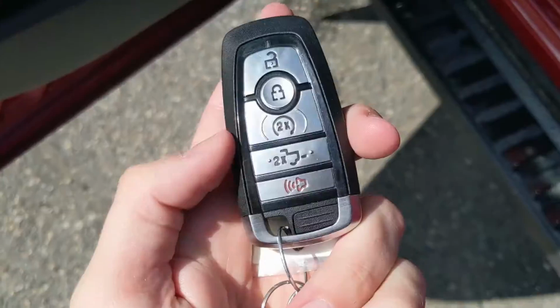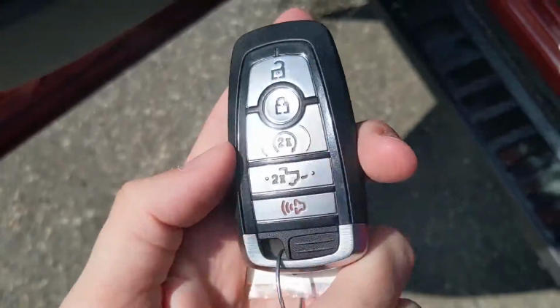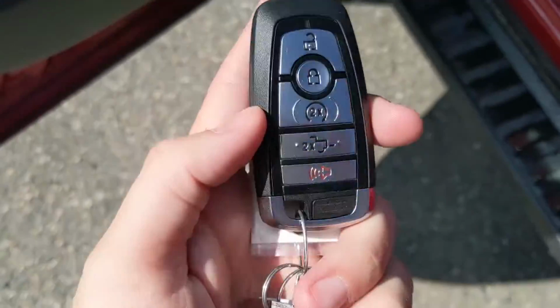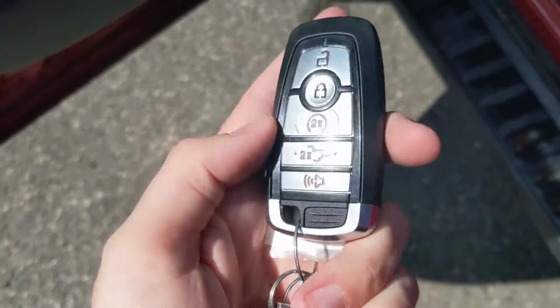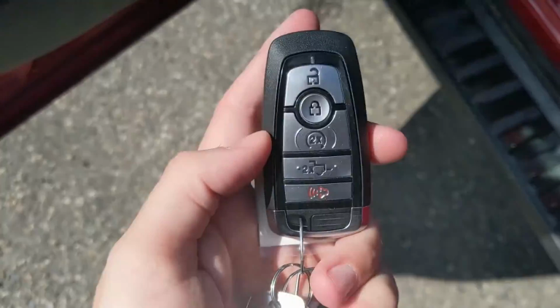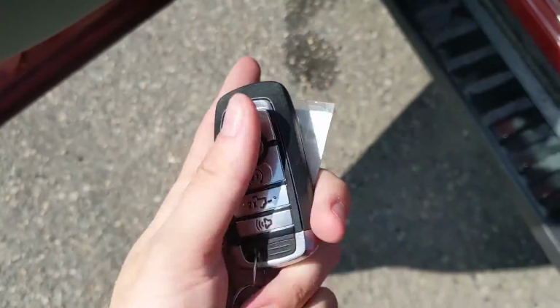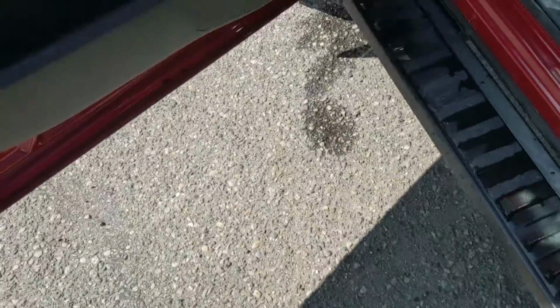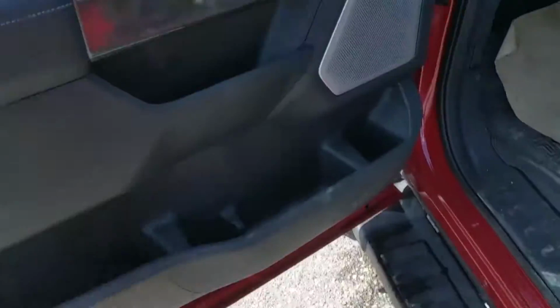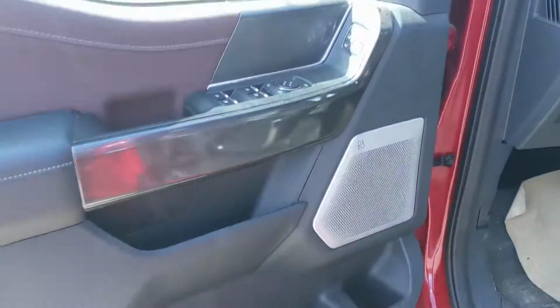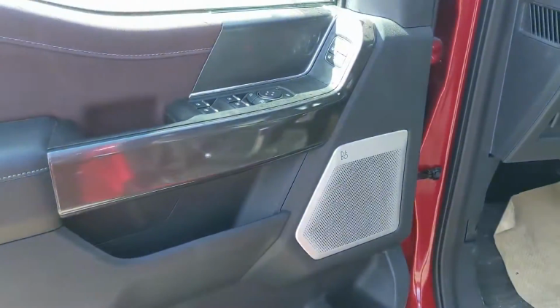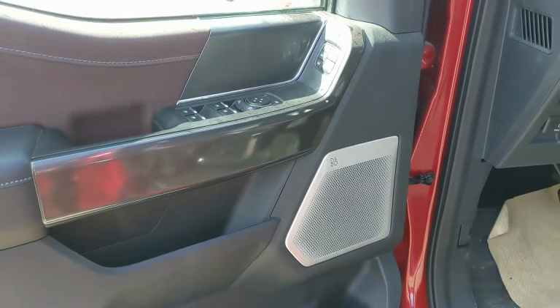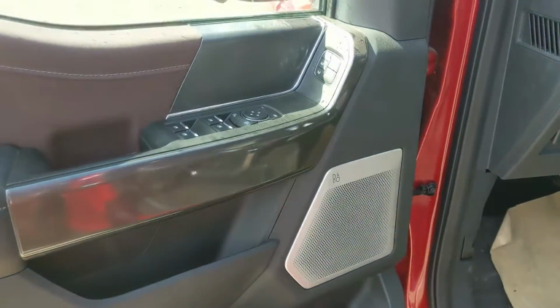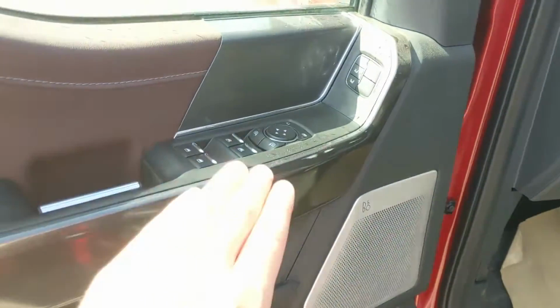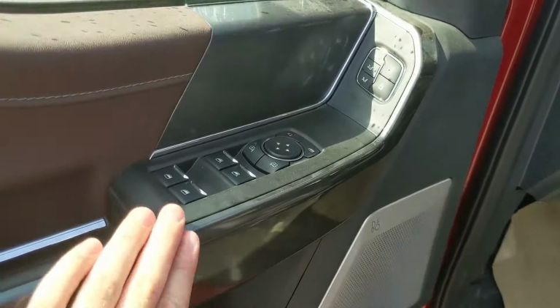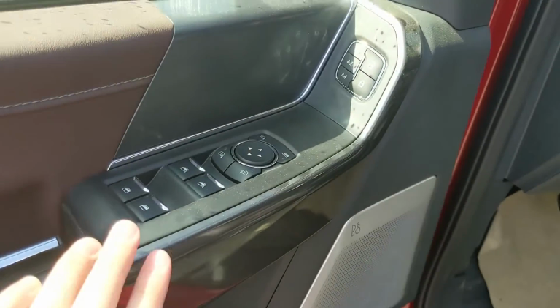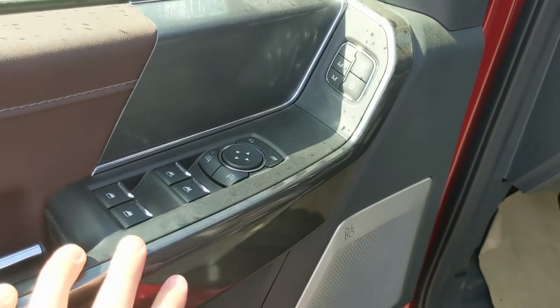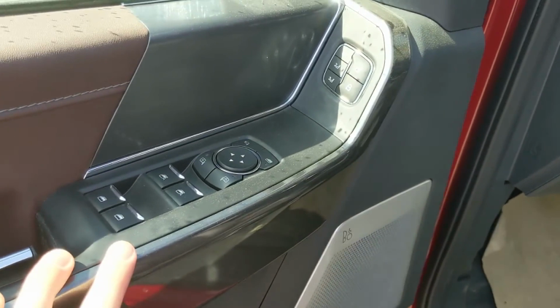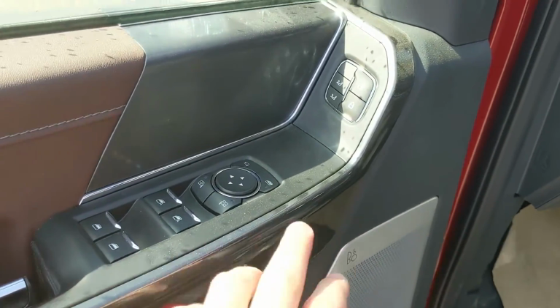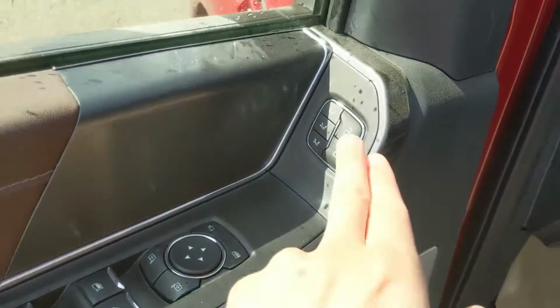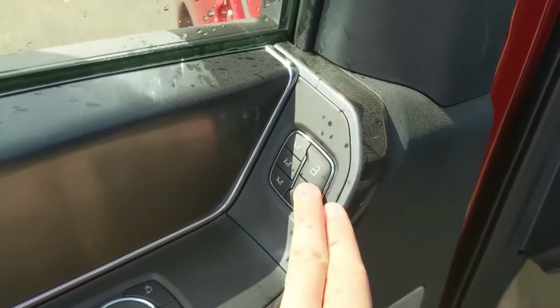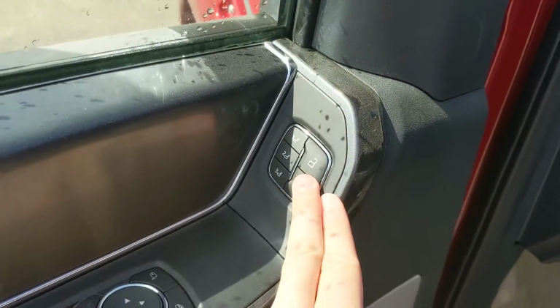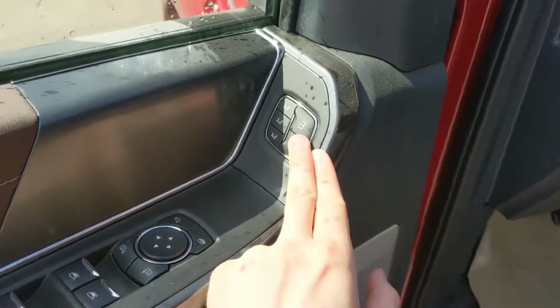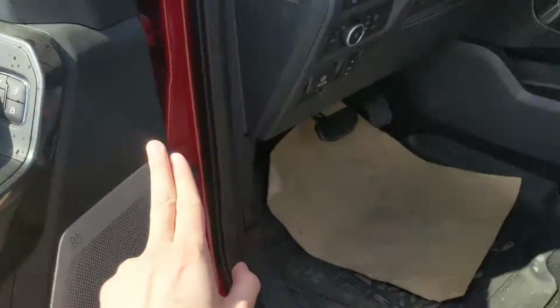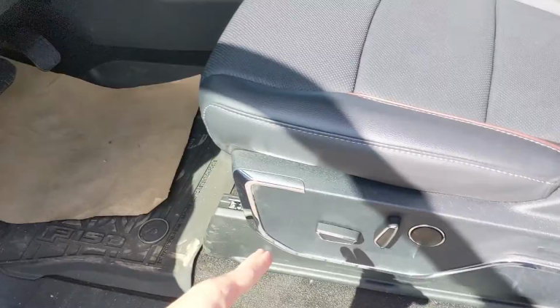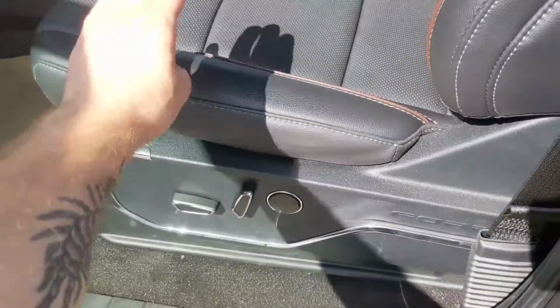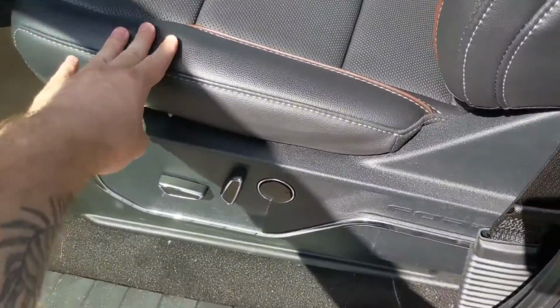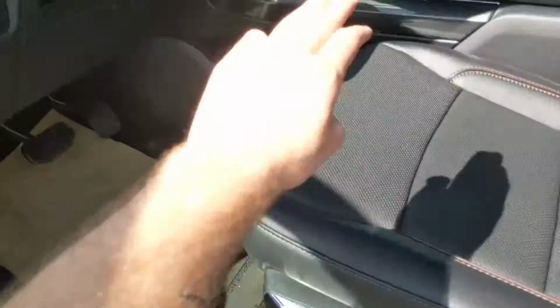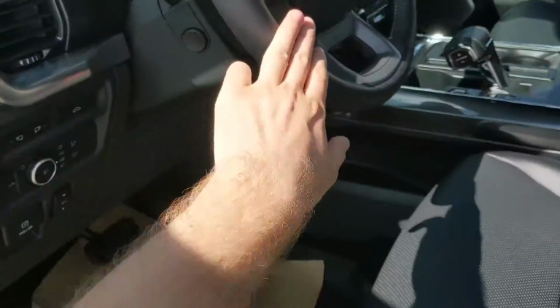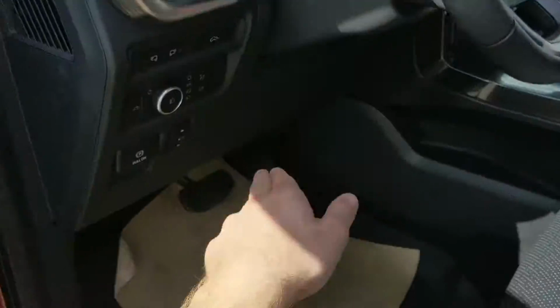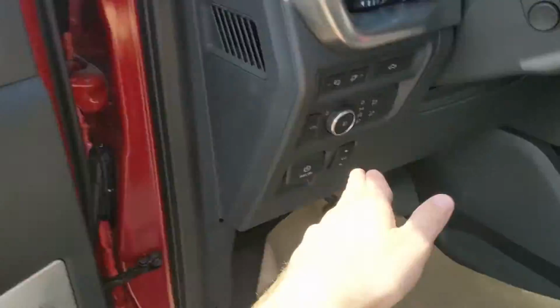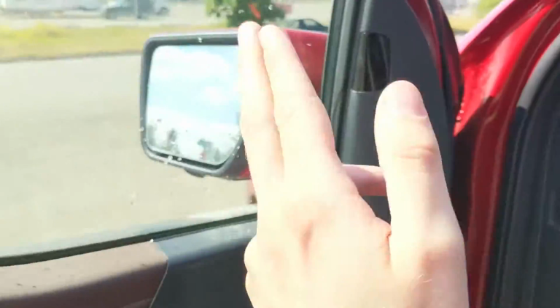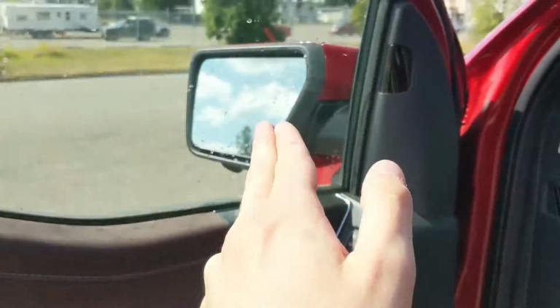This truck does have a remote start, so no need to go outside on those cold mornings to warm up your vehicle. Looking in, you have power windows, power mirrors, and power locks, as well as three memory buttons for your power adjustable driver seat, steering wheel, pedals, and mirrors.